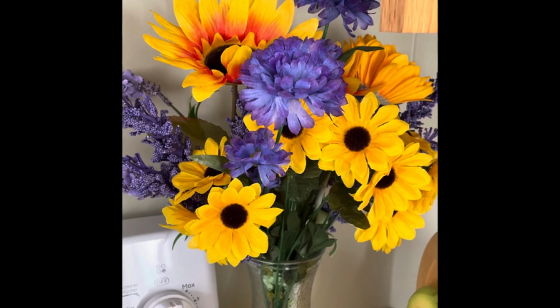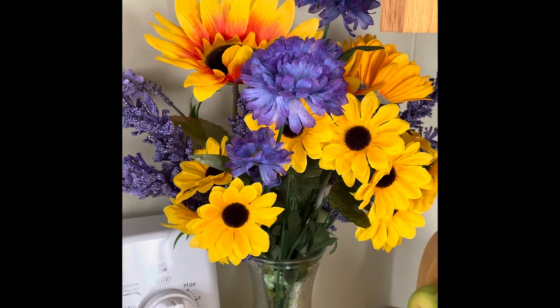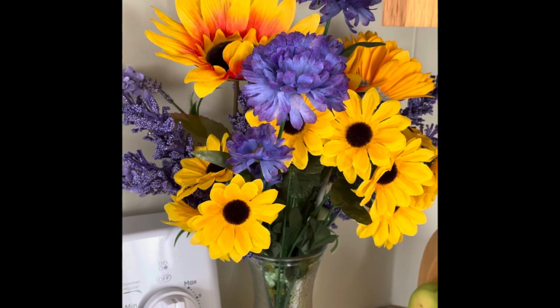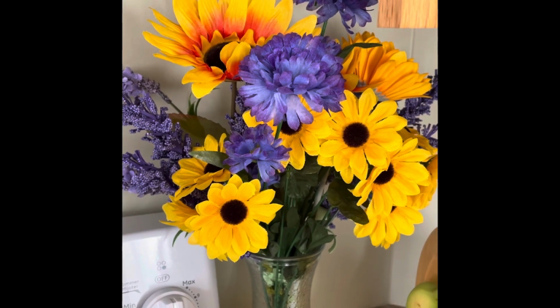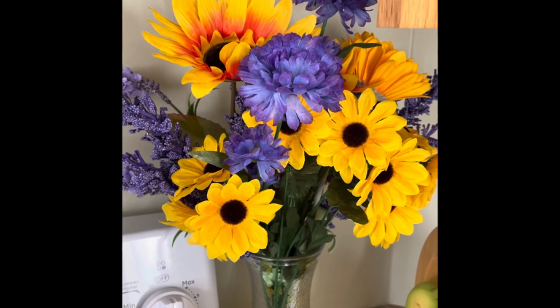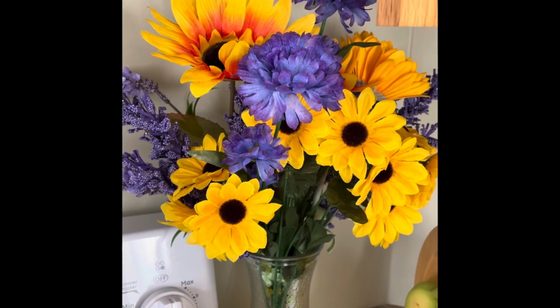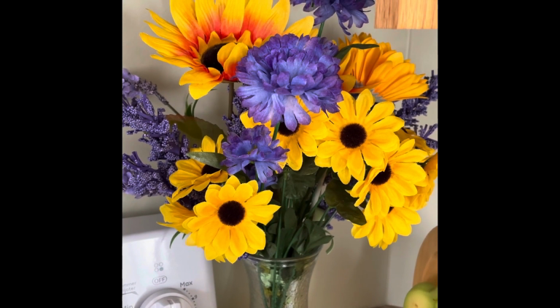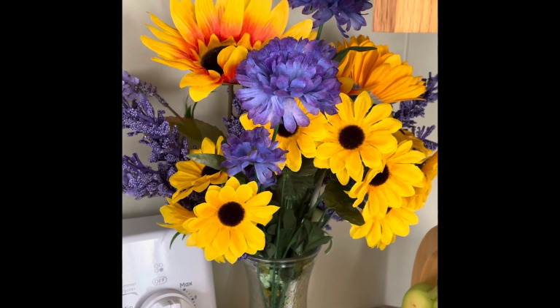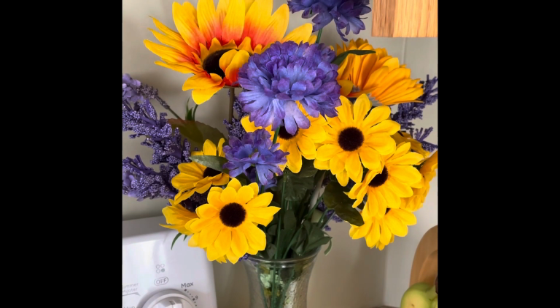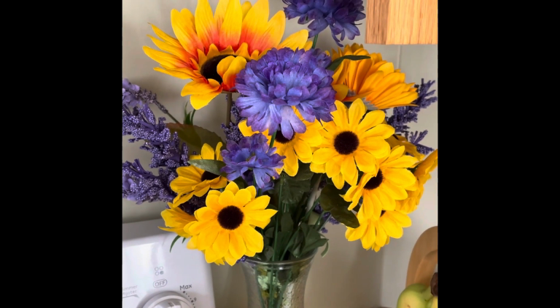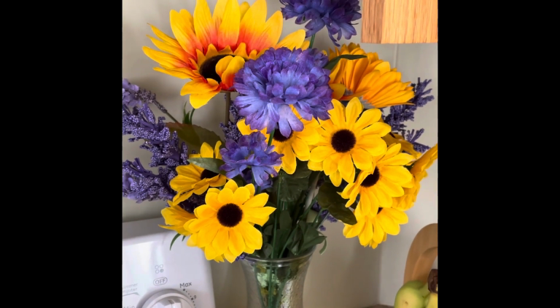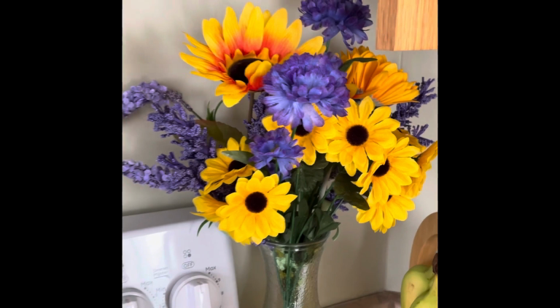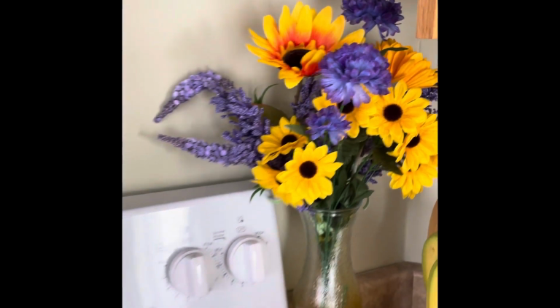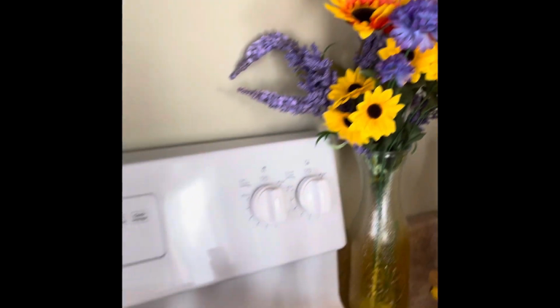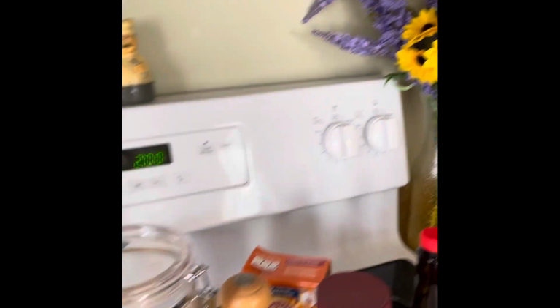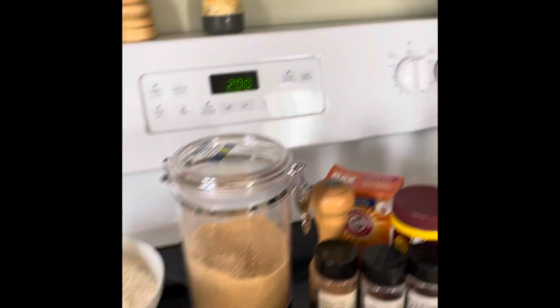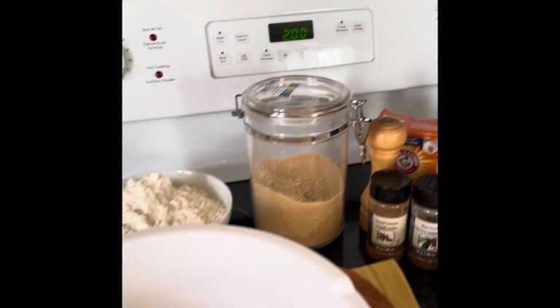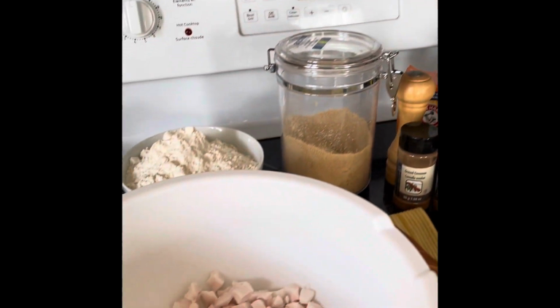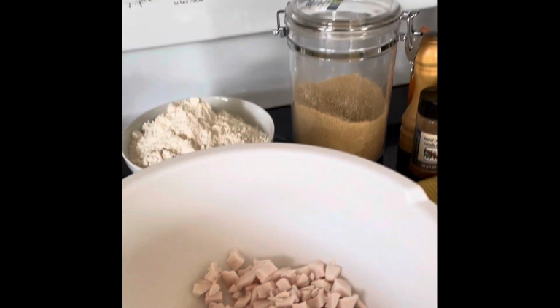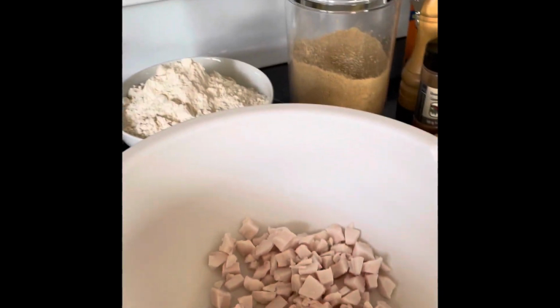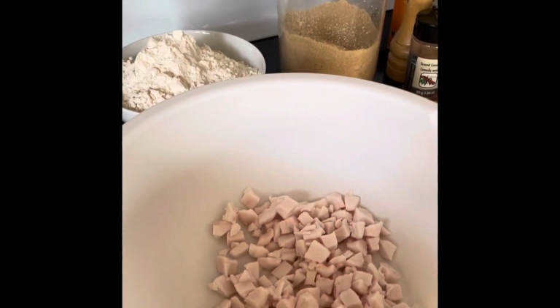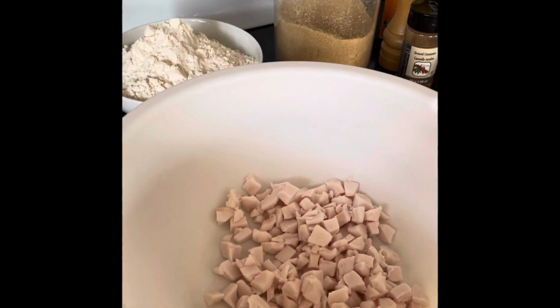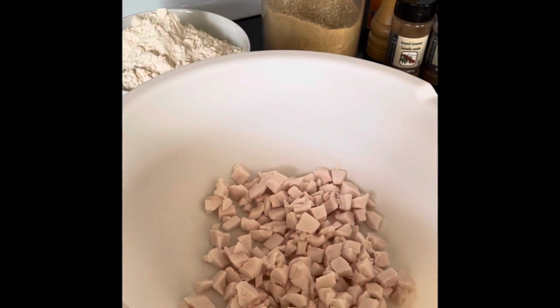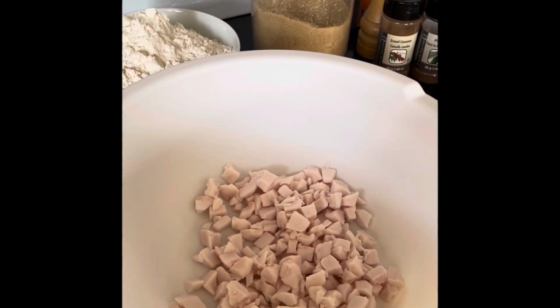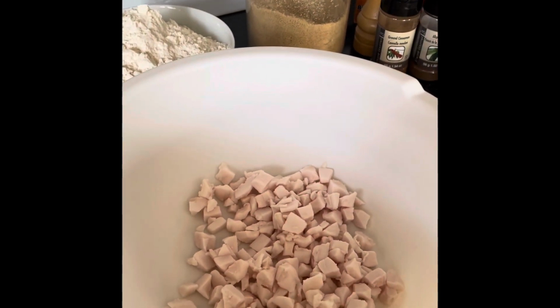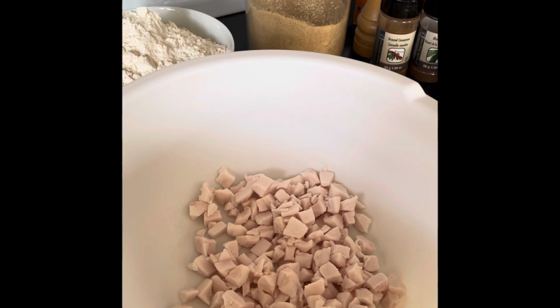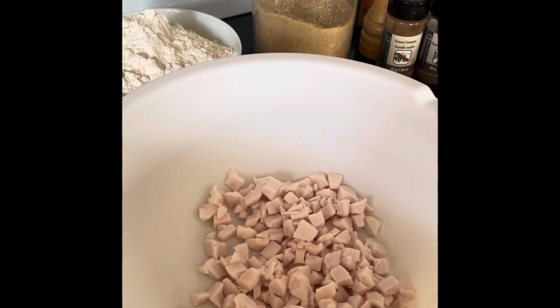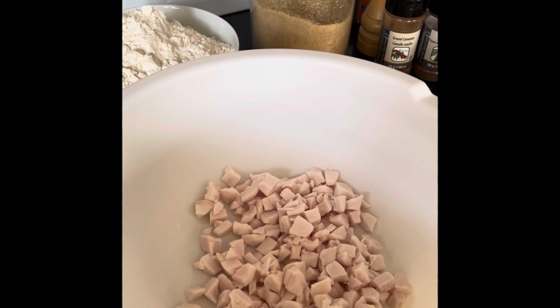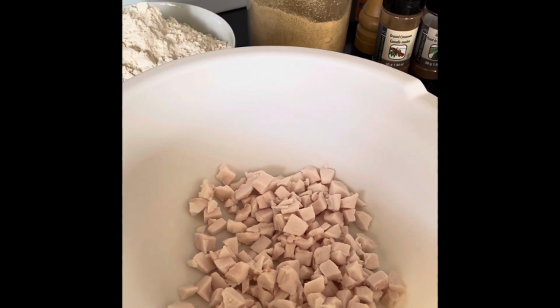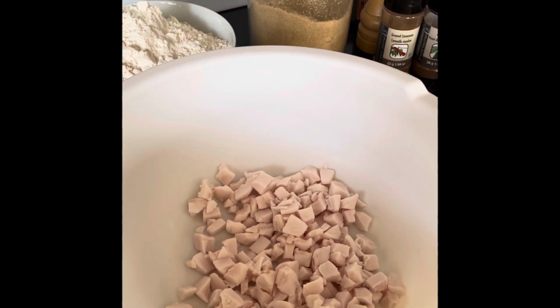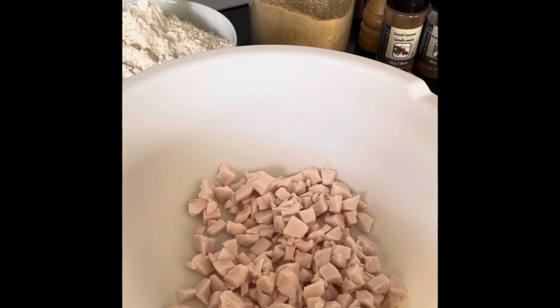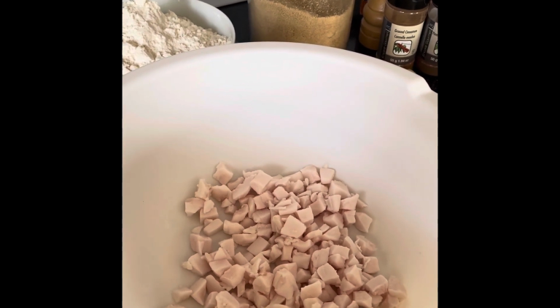LMR Collins 1966 here, and today we are back in the kitchen and we are going to be making molasses and salt pork buns.